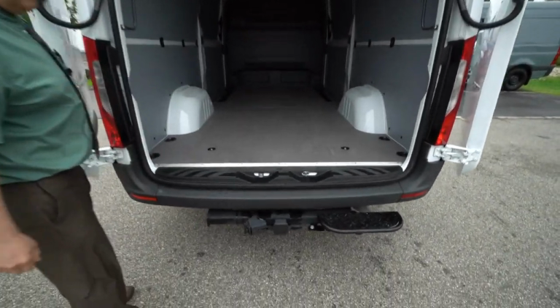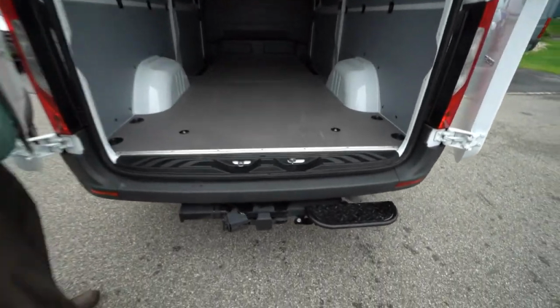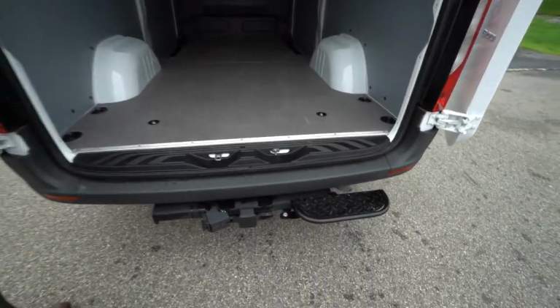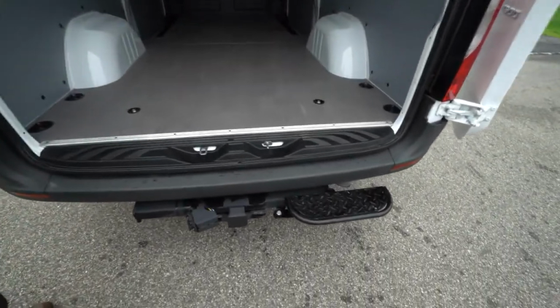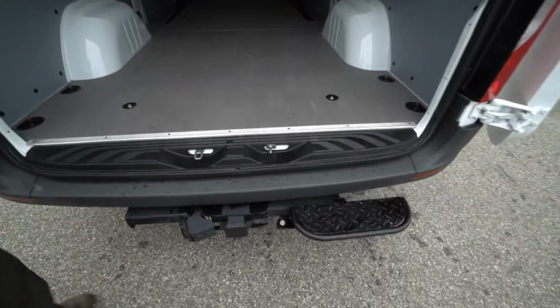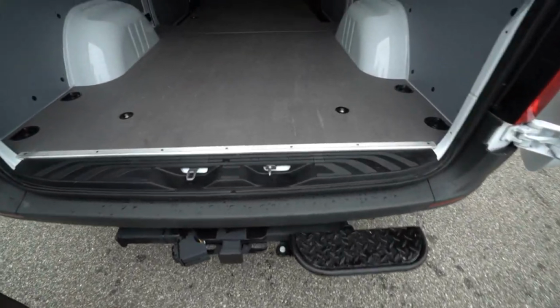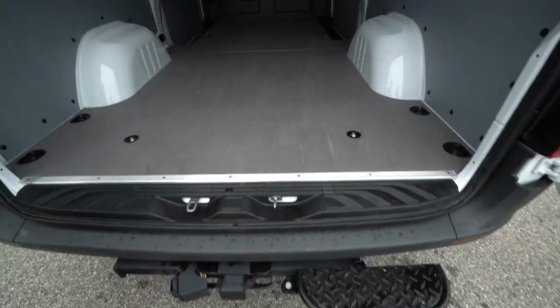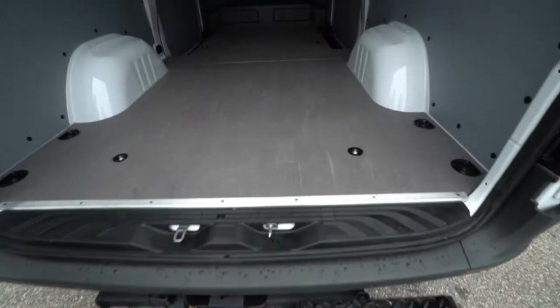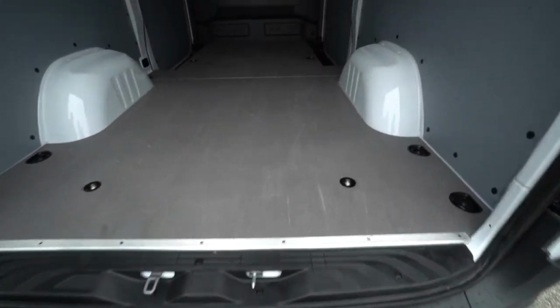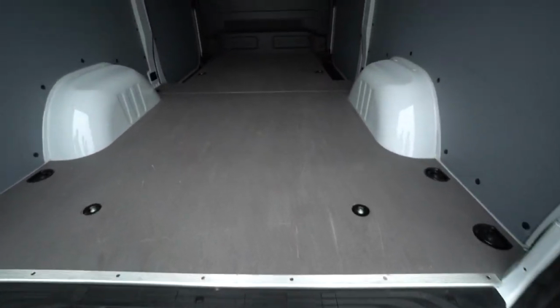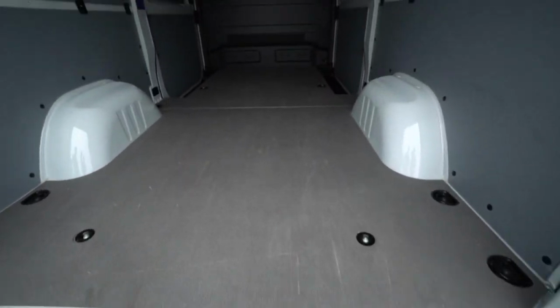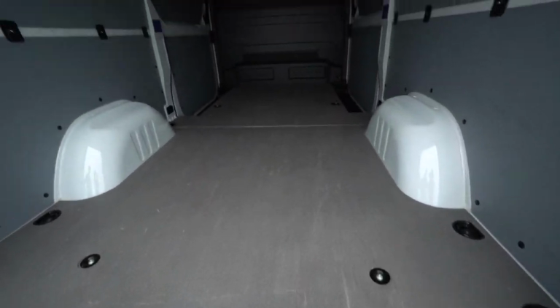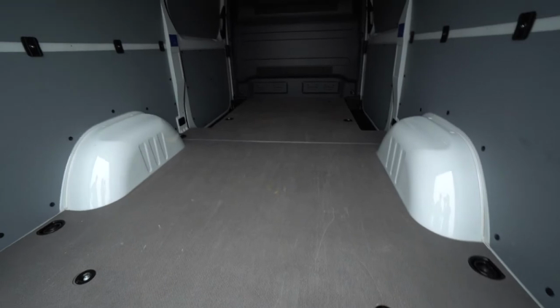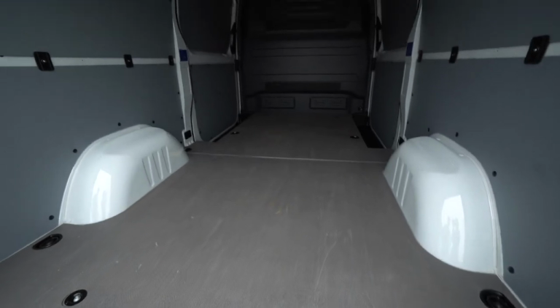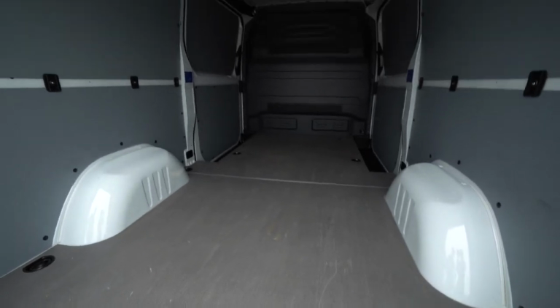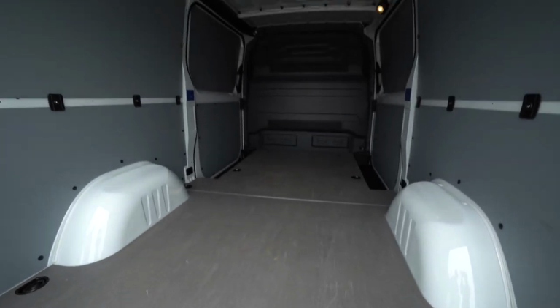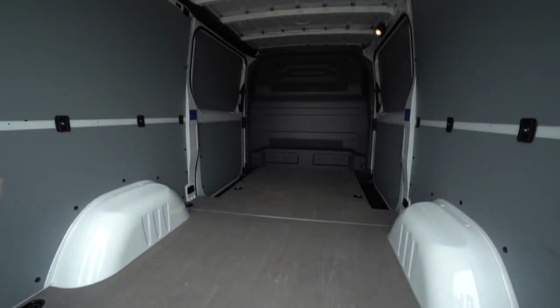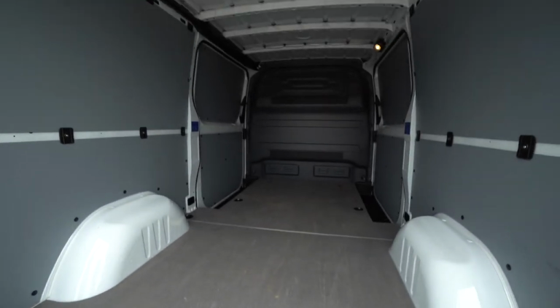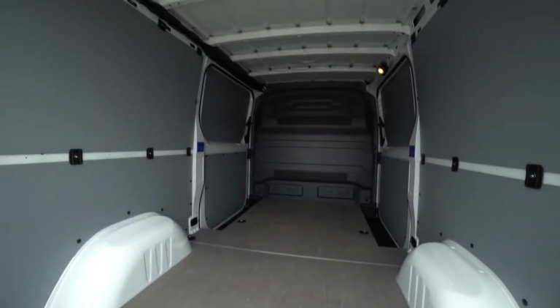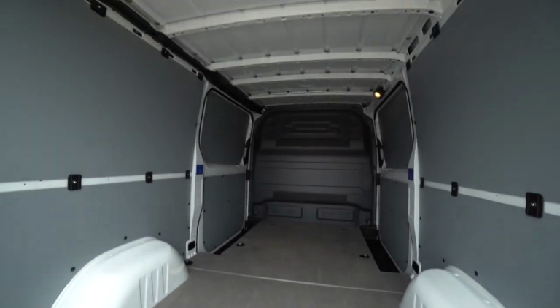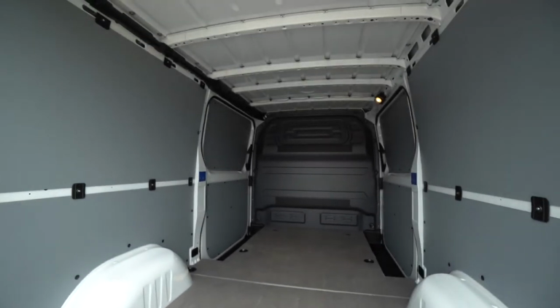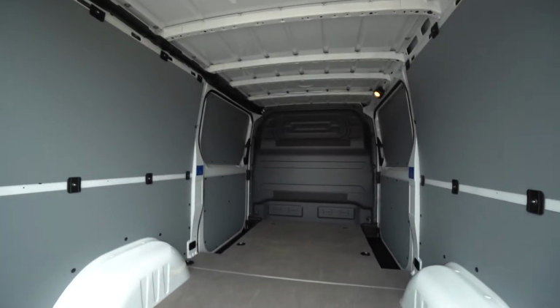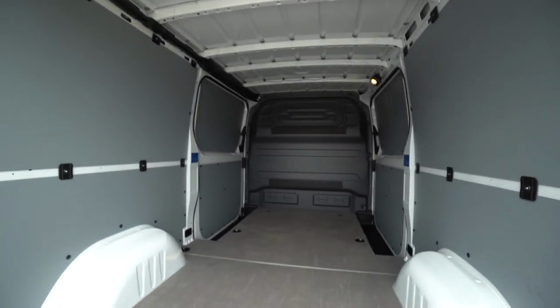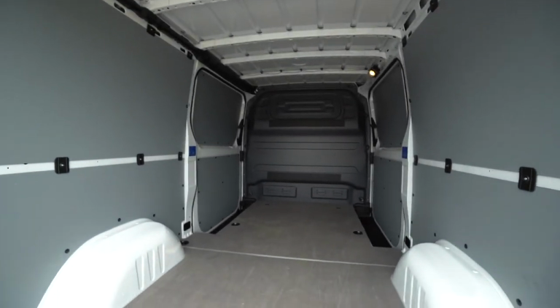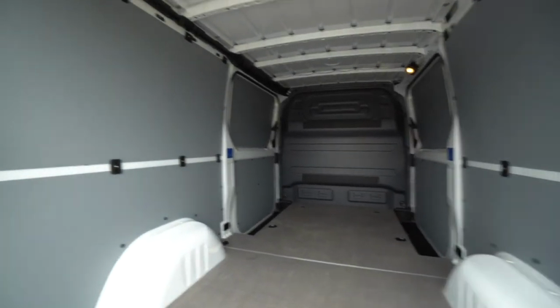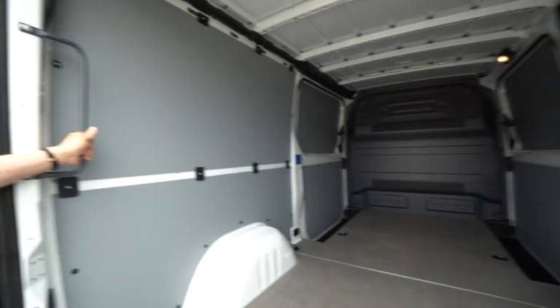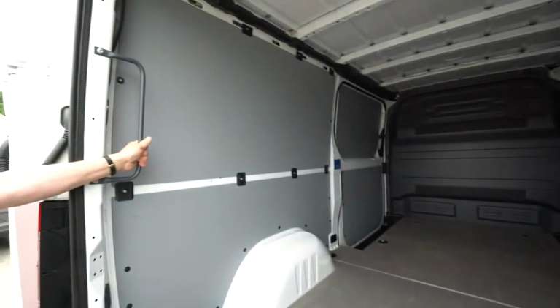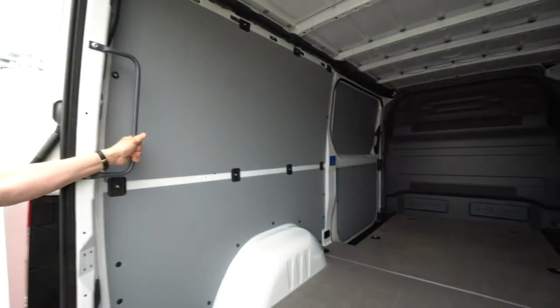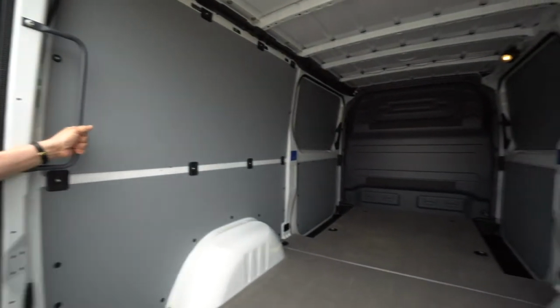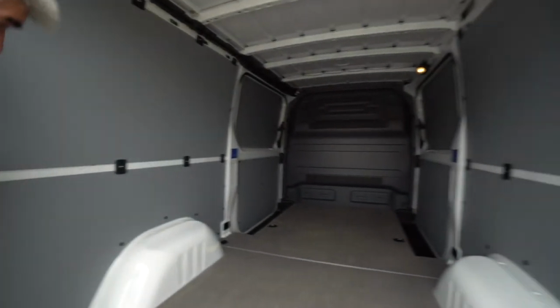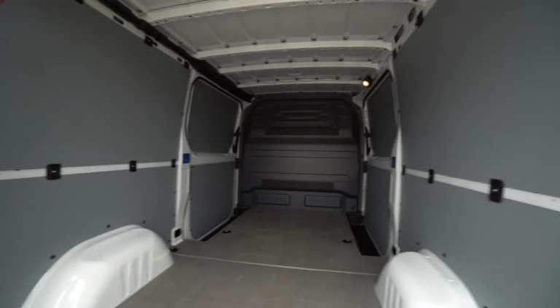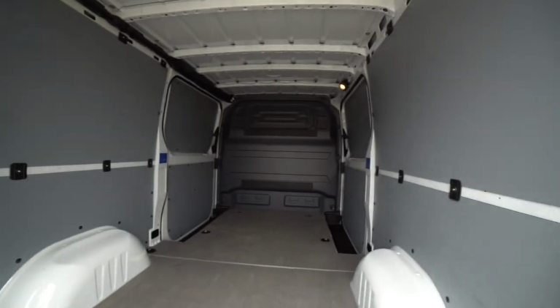It's got a little bit of miles on it, but the price is right. It's a low roof — there are handles right here to get in. I'll give you an idea of the space inside.